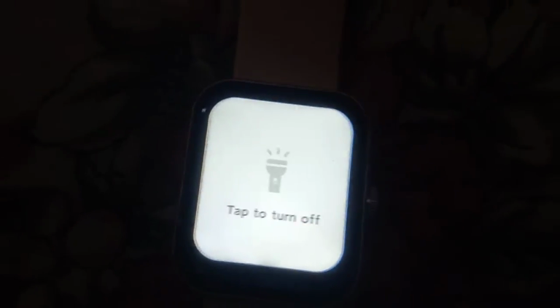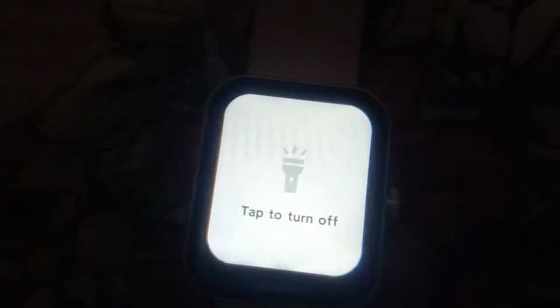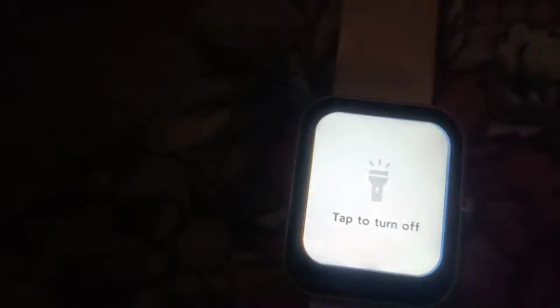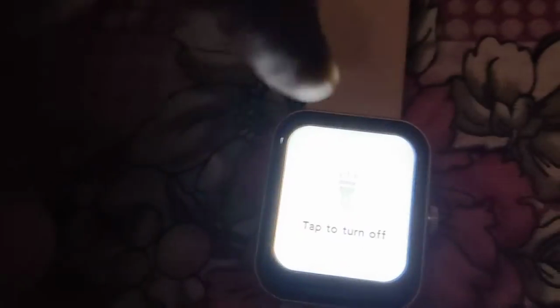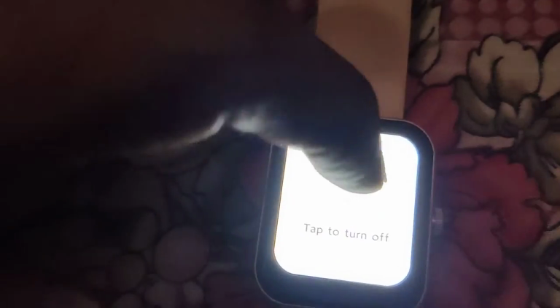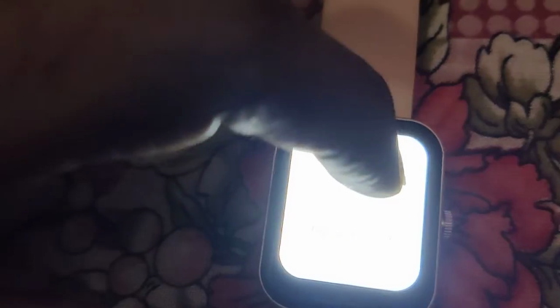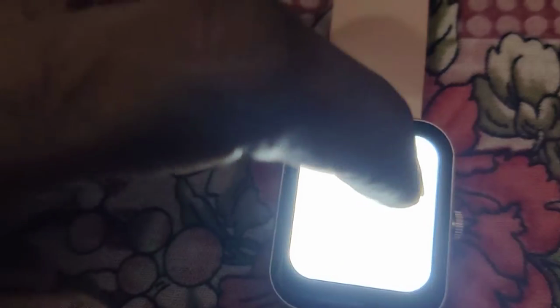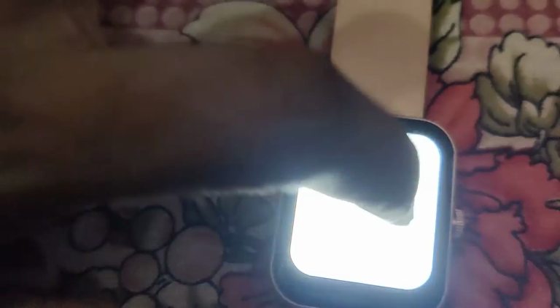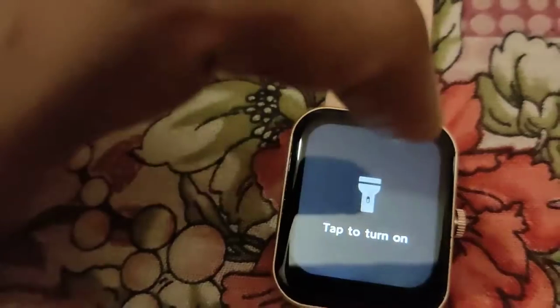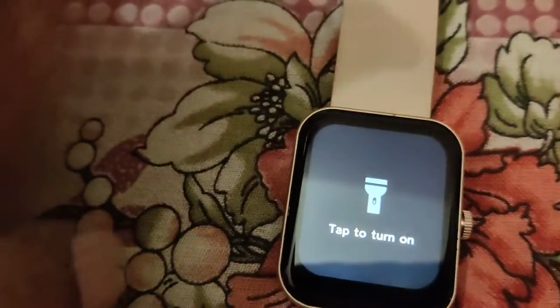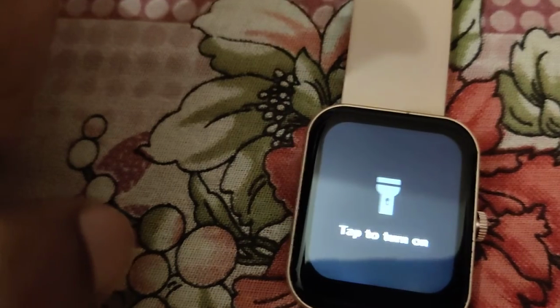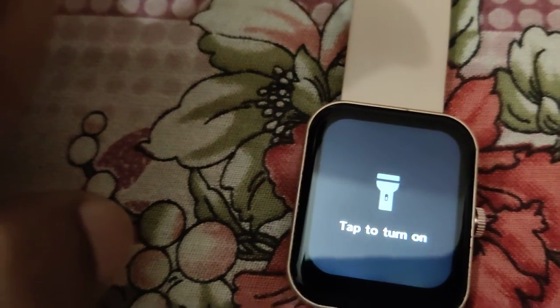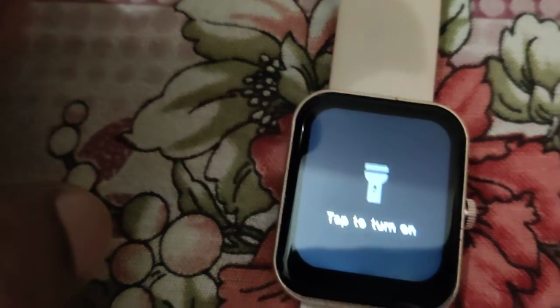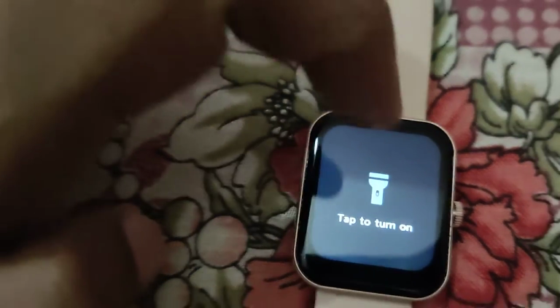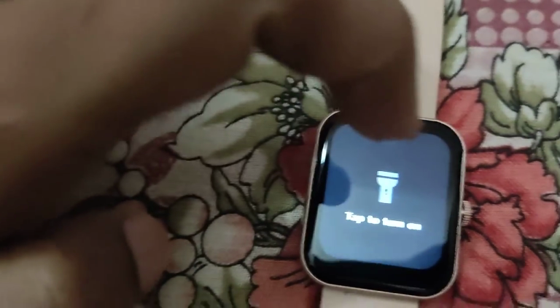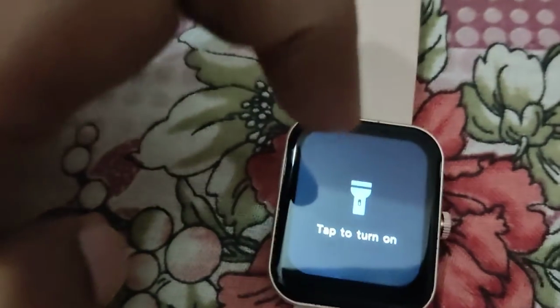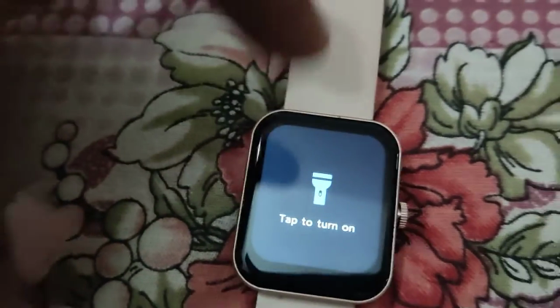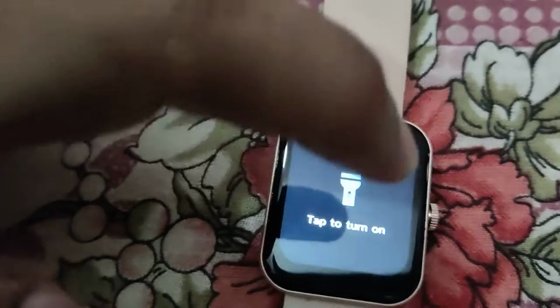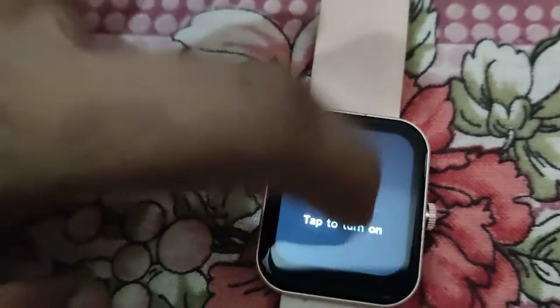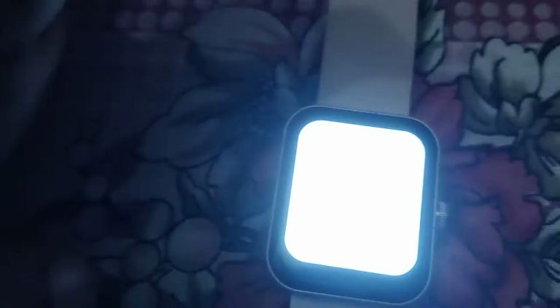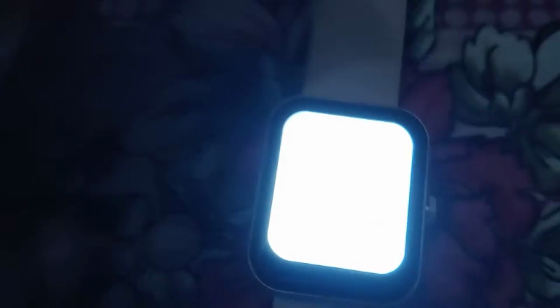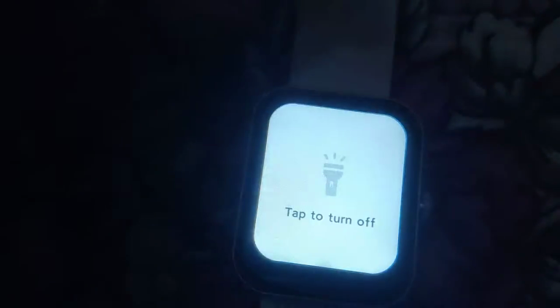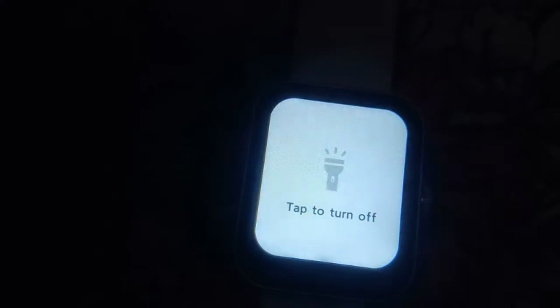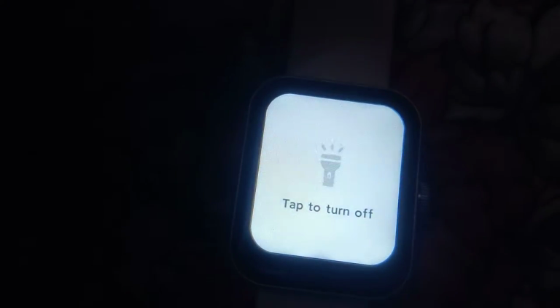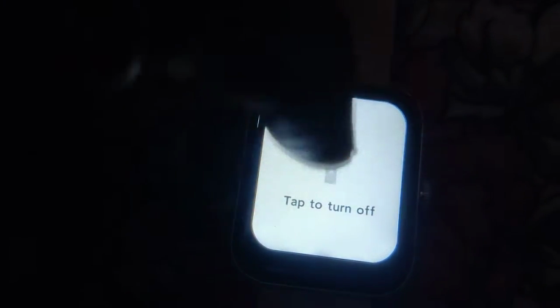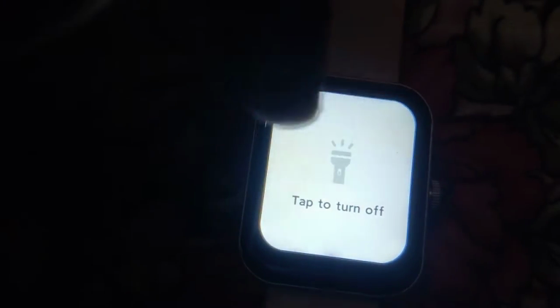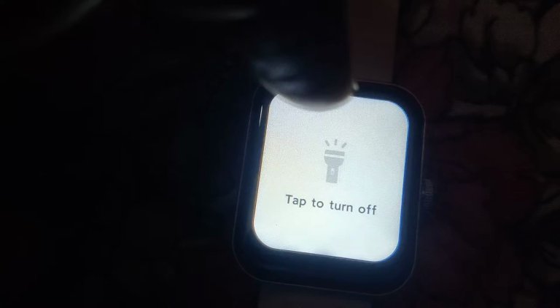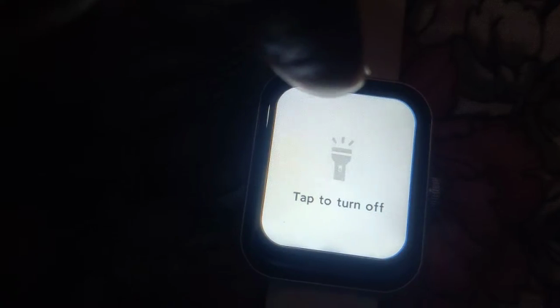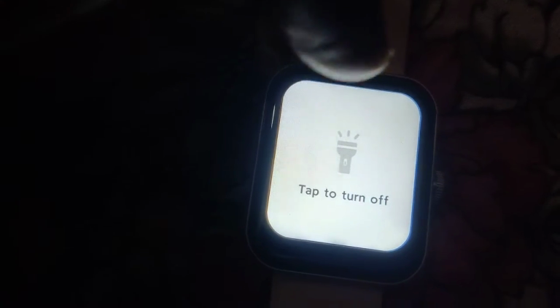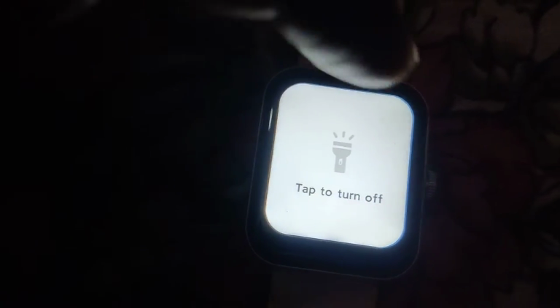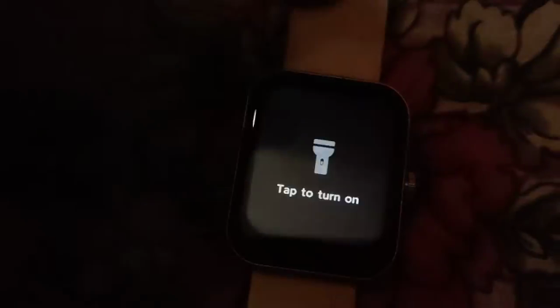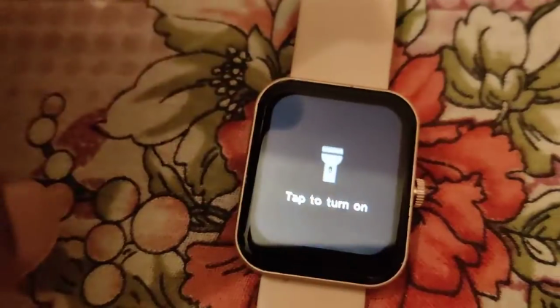Suppose if you want to turn it off, you do like this — now you can see that it is off. Again, if you want to turn it on, you must click here. Now the torch light is on, and if you want to turn it off you must click here.